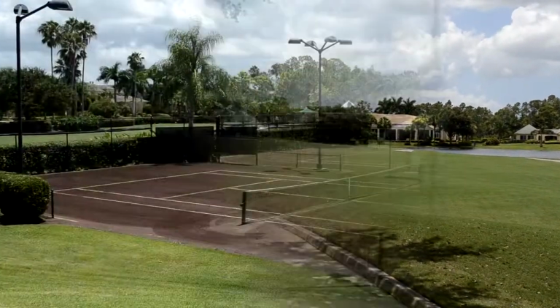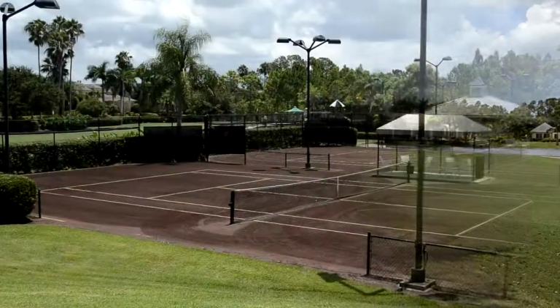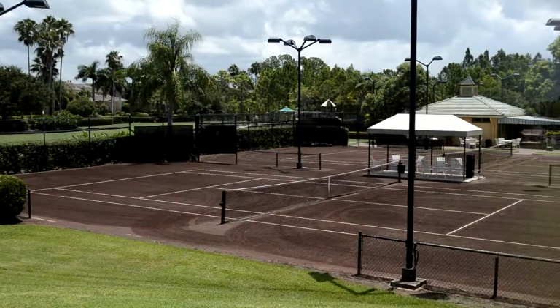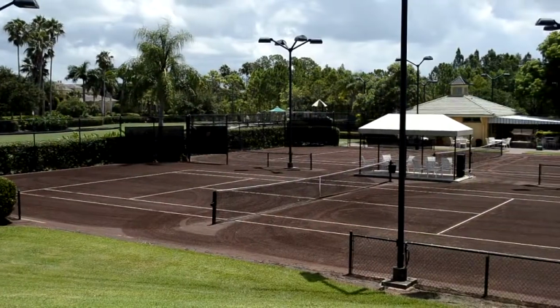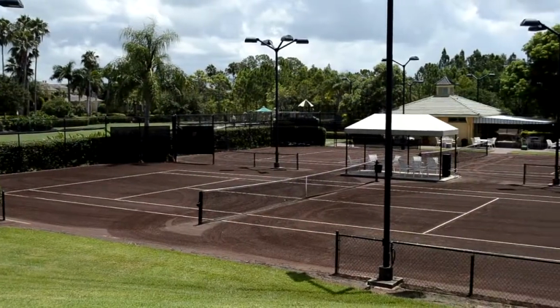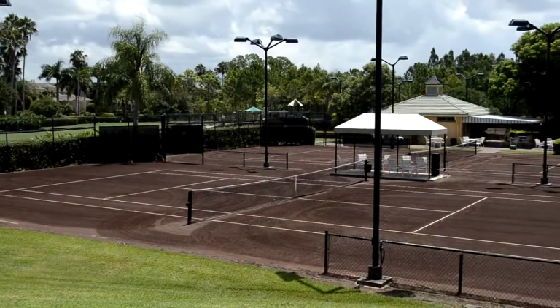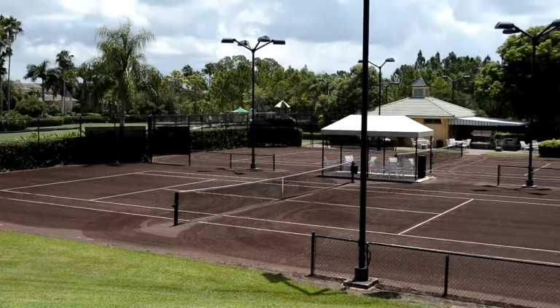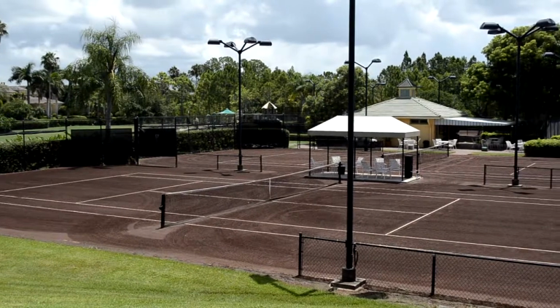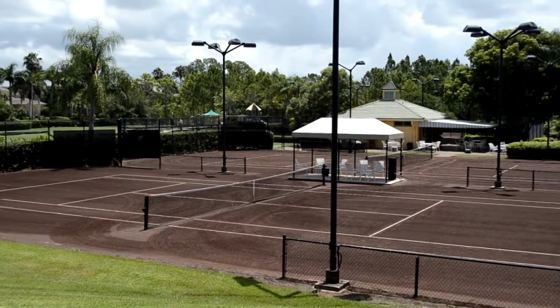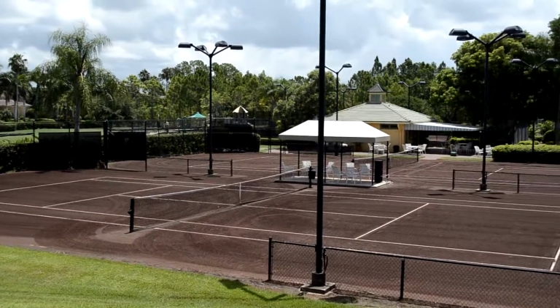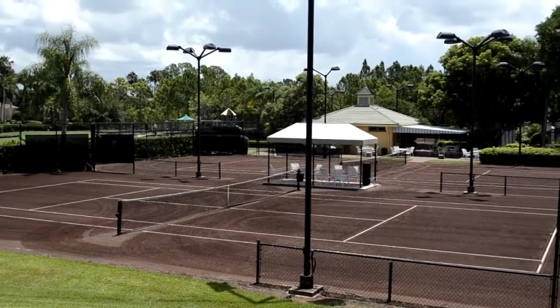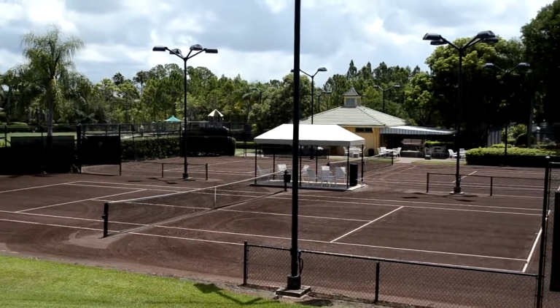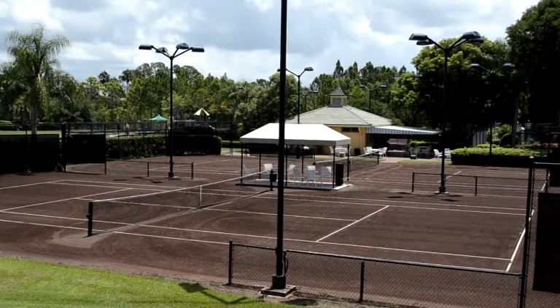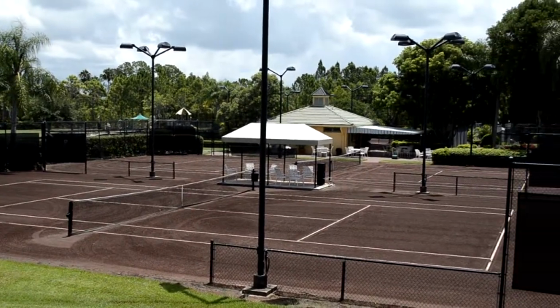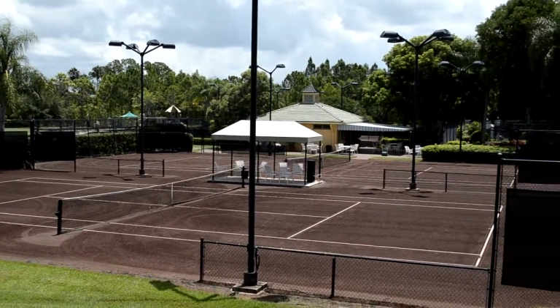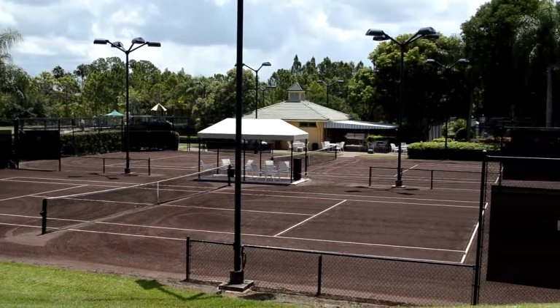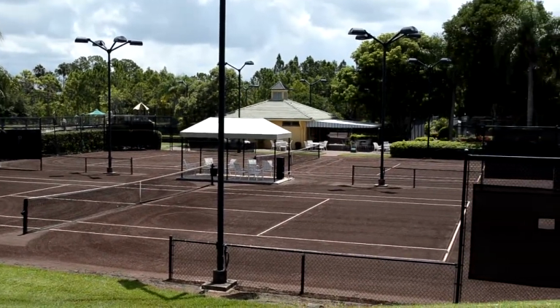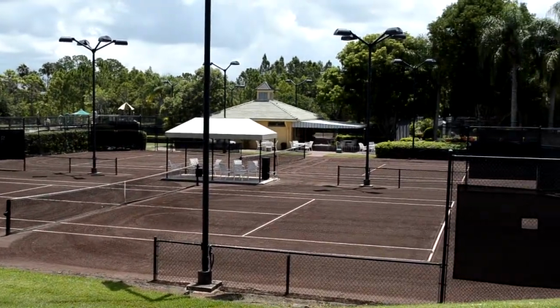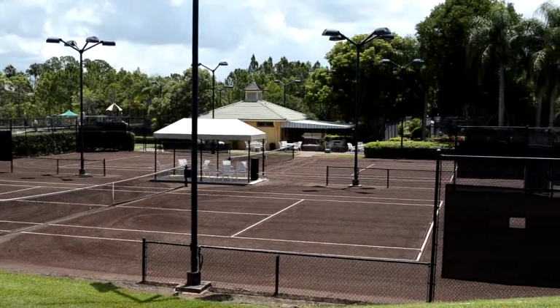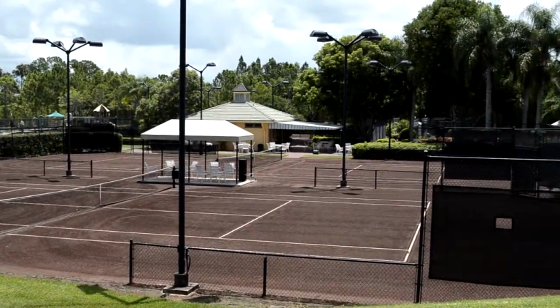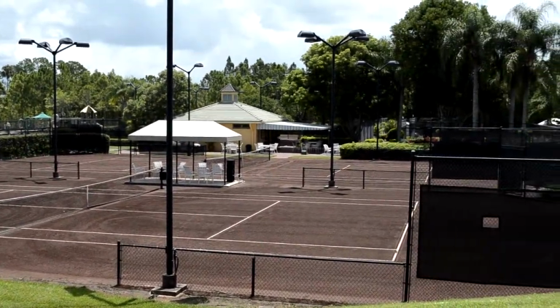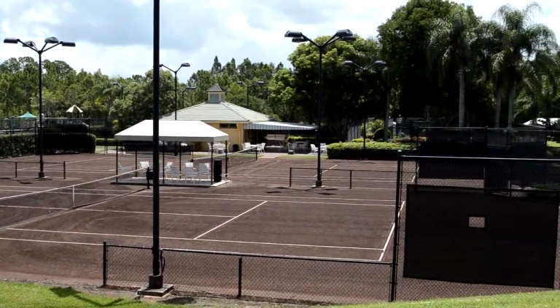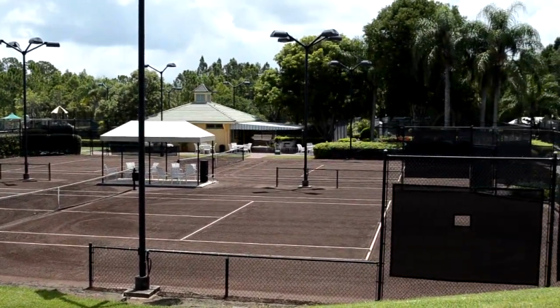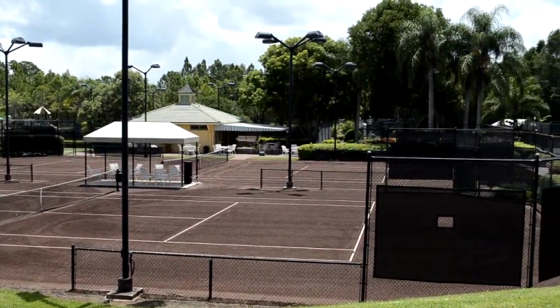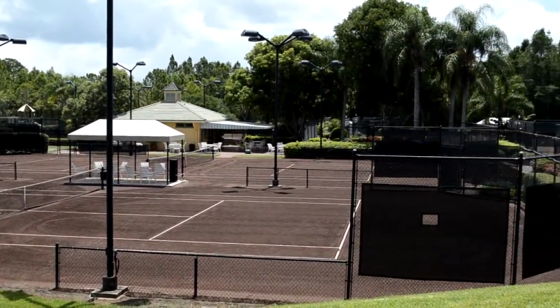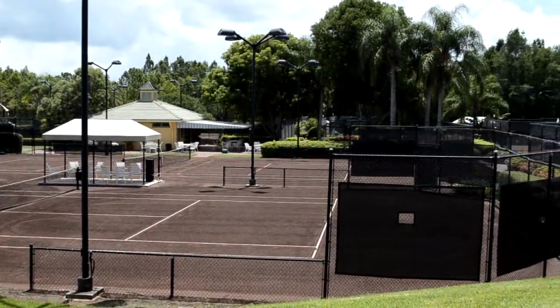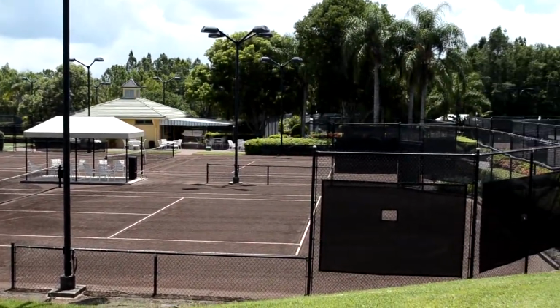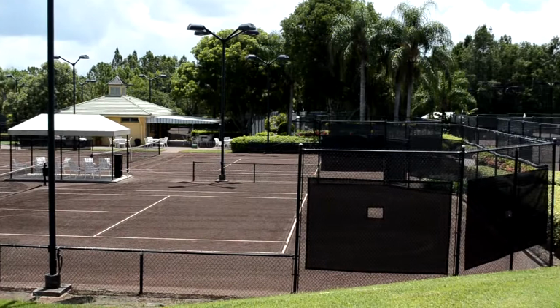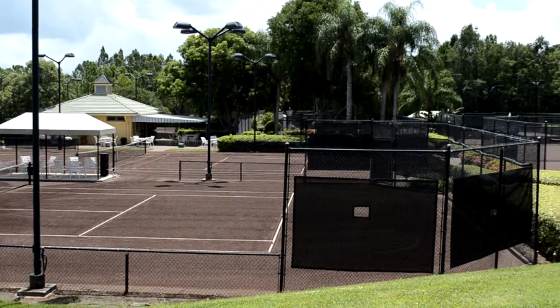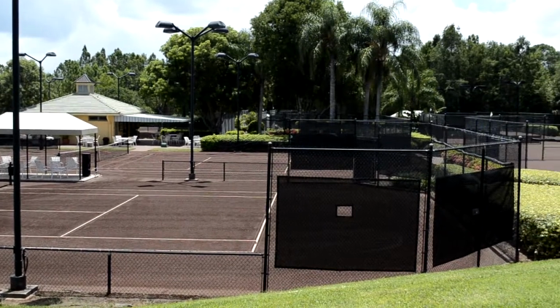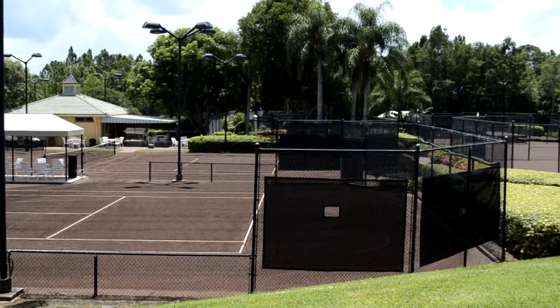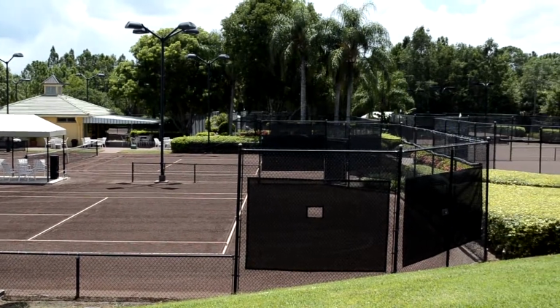And then there's tennis. For those that enjoy the game, there are six hard true courts and a very active community.